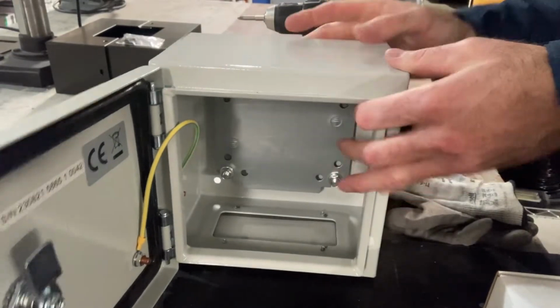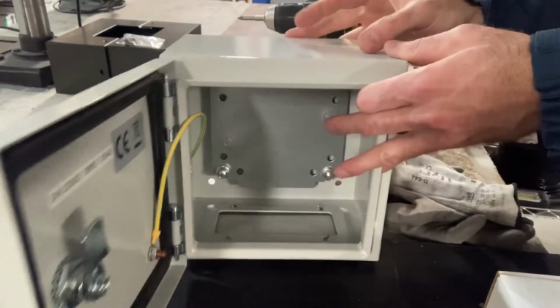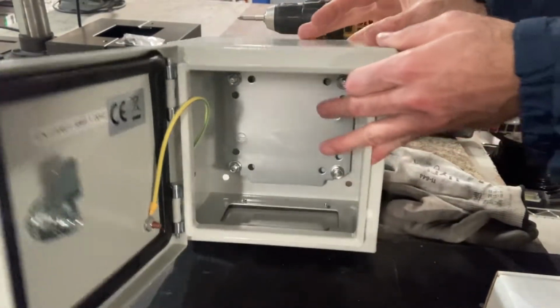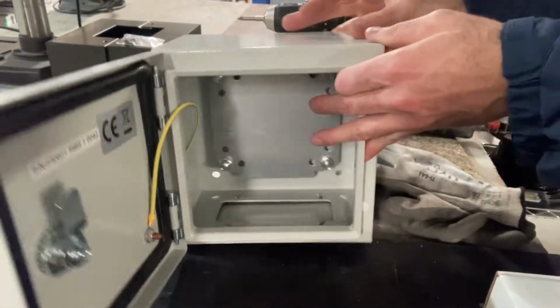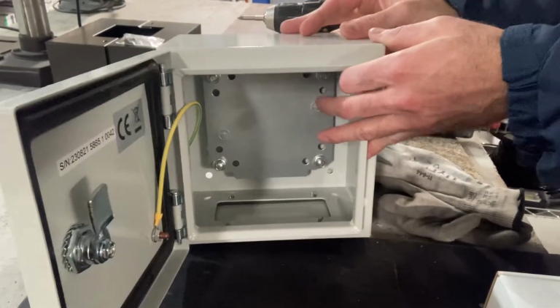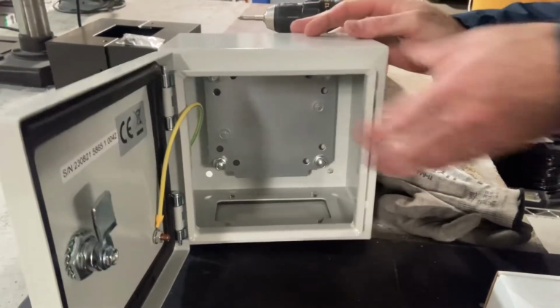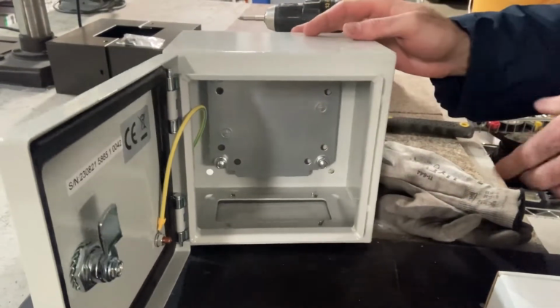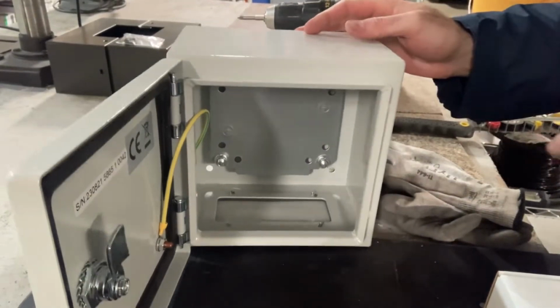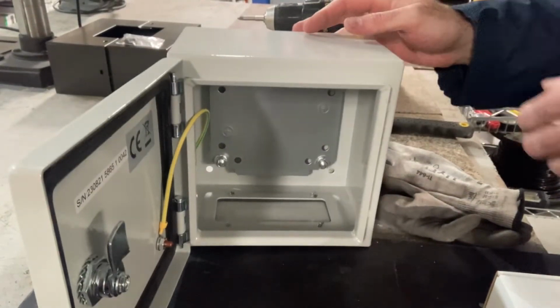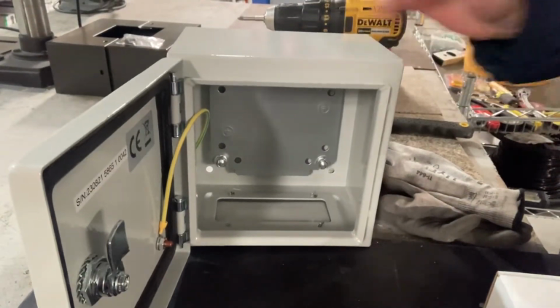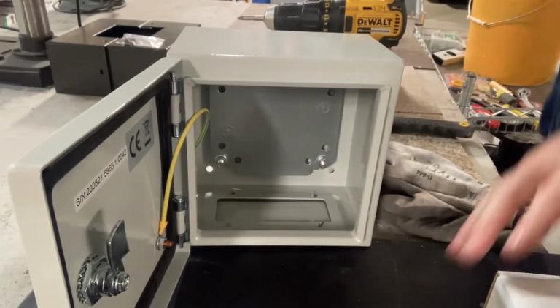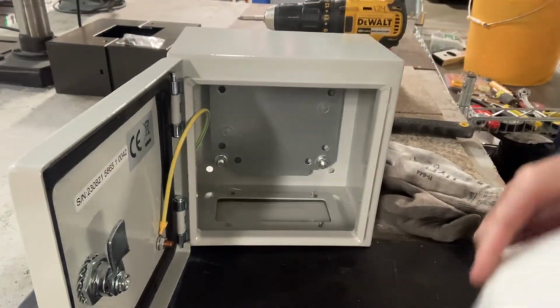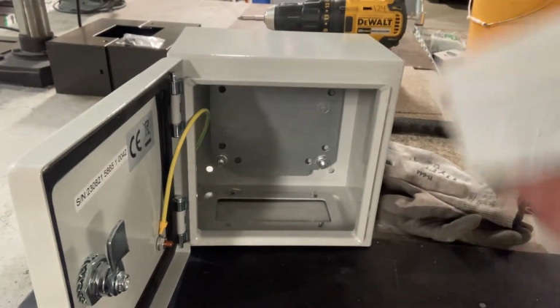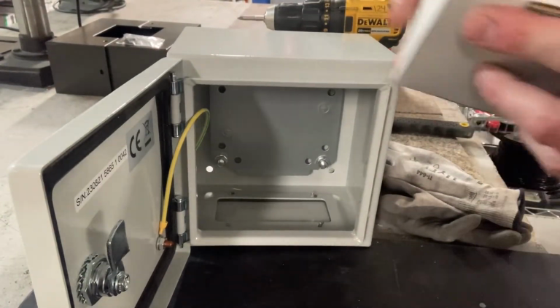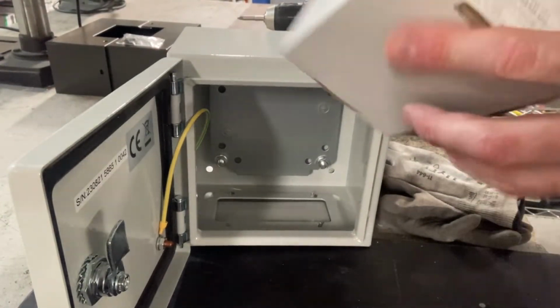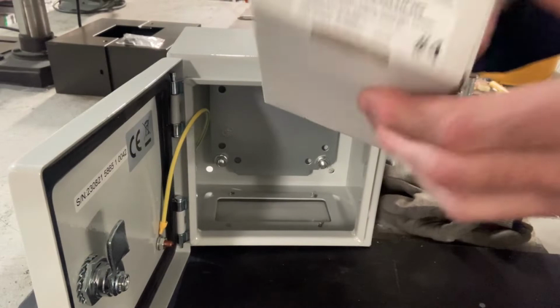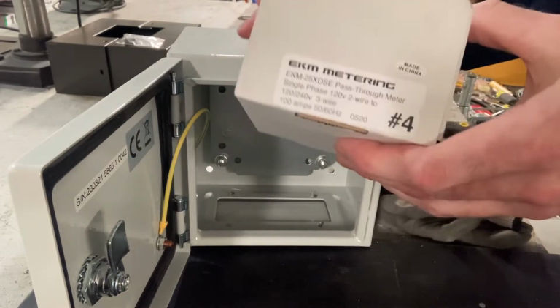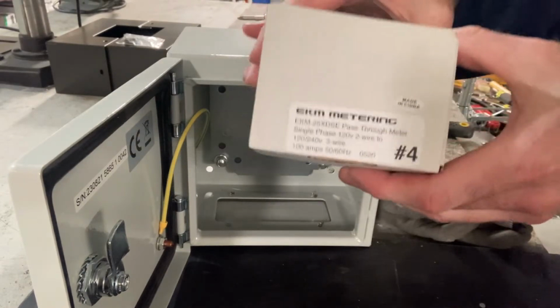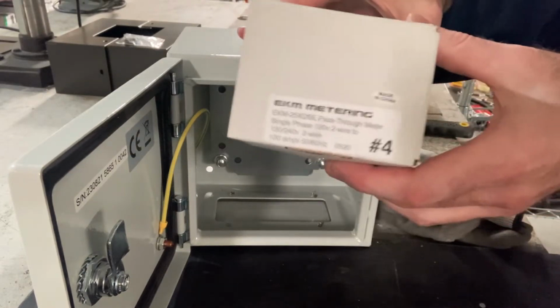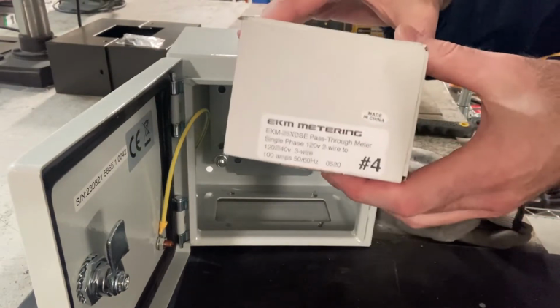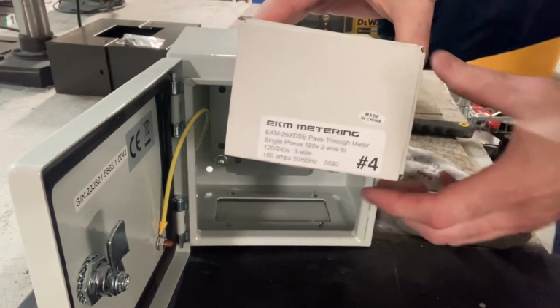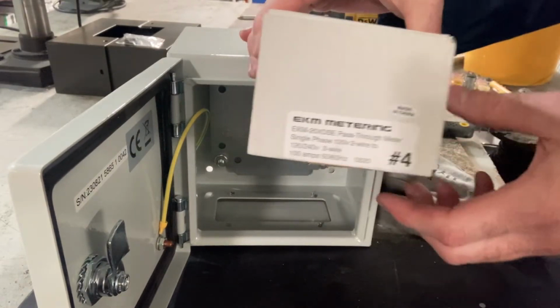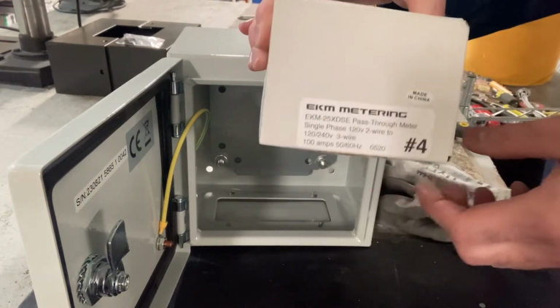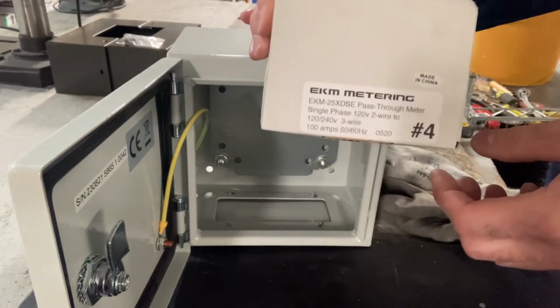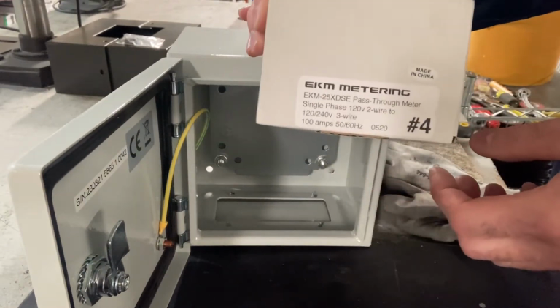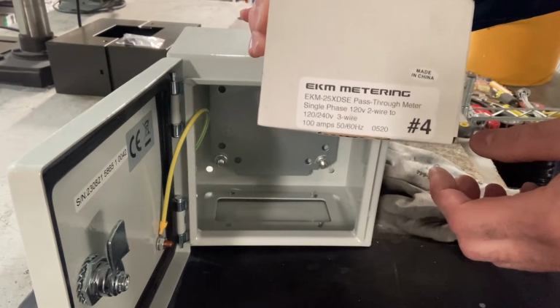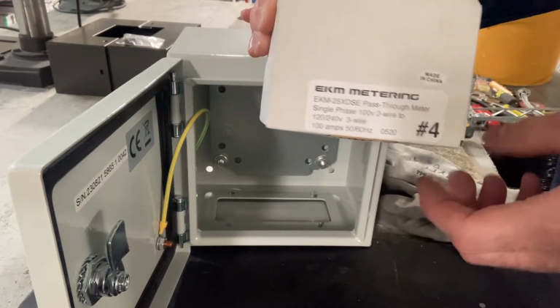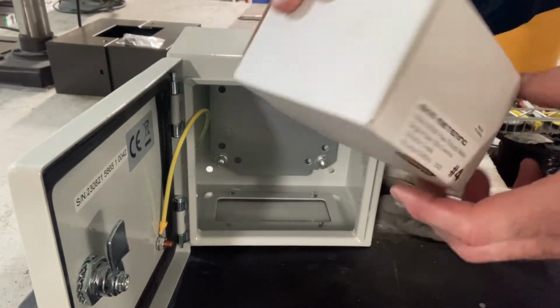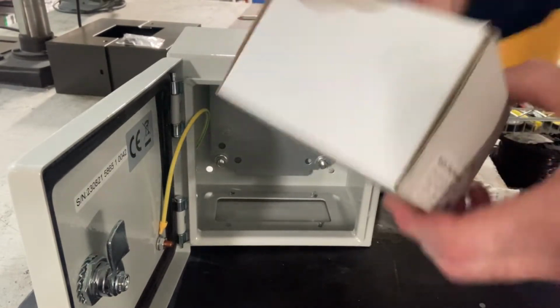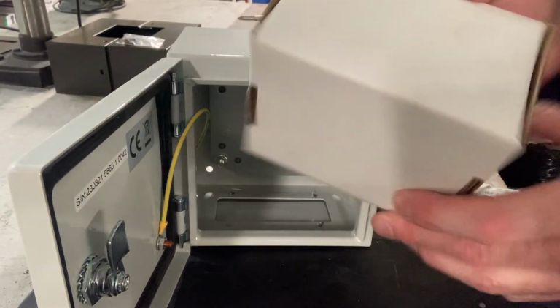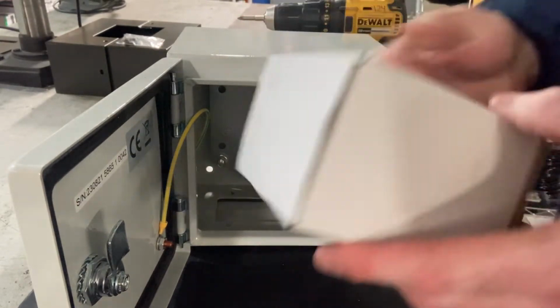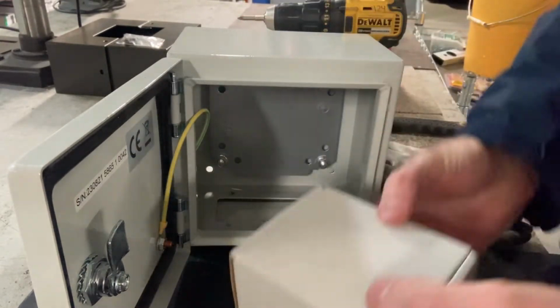I first need to drill some holes to accept the cable that's going to come into the box. Here's the actual submeter — it's dual voltage energy.